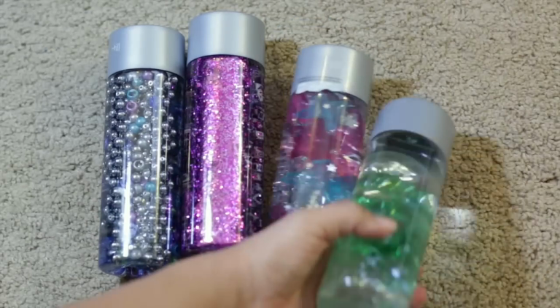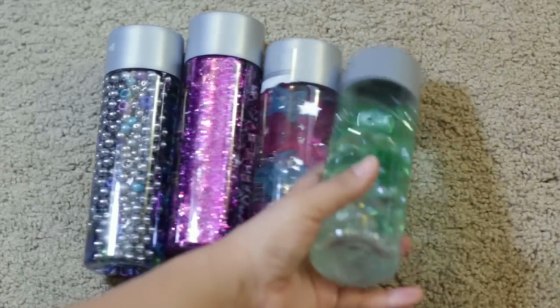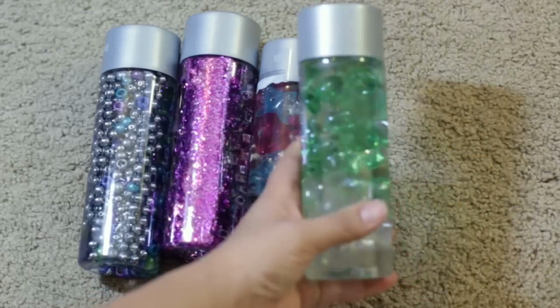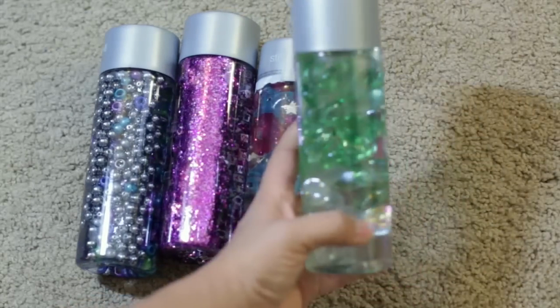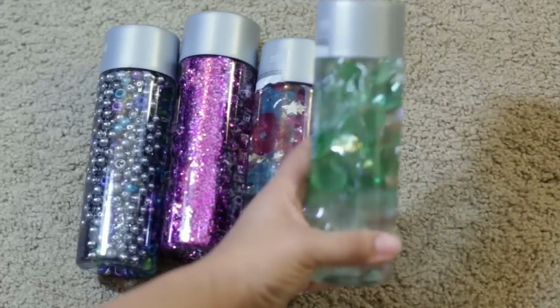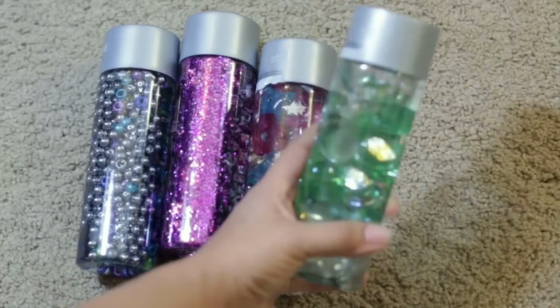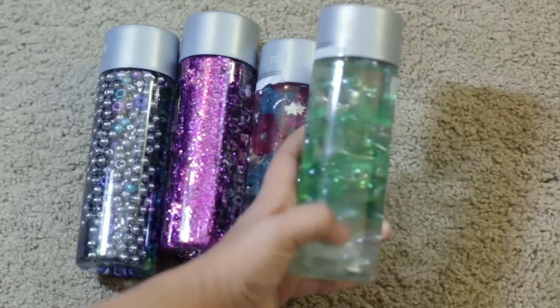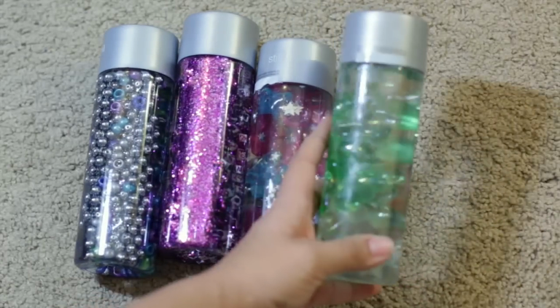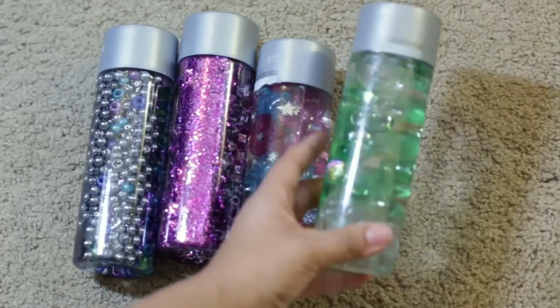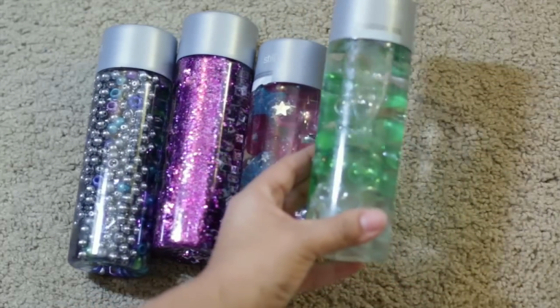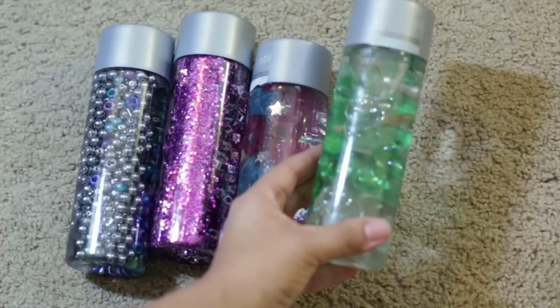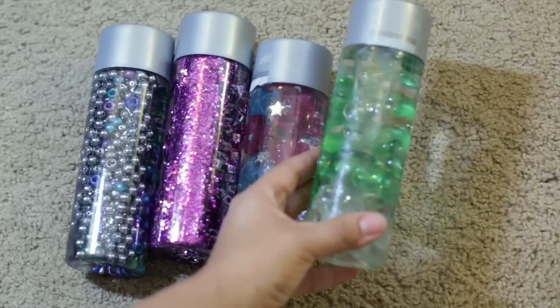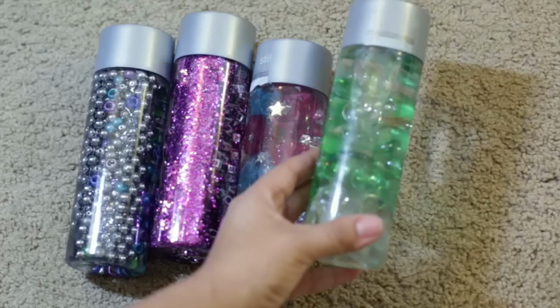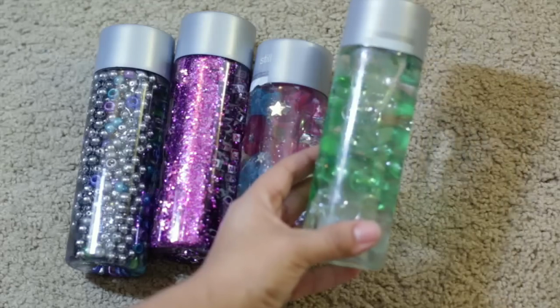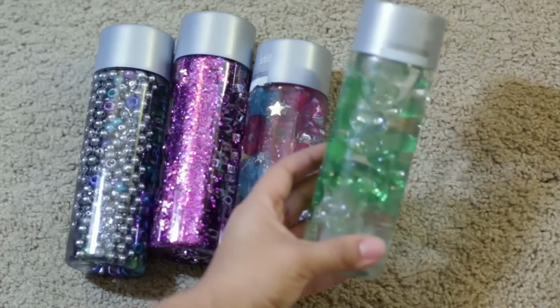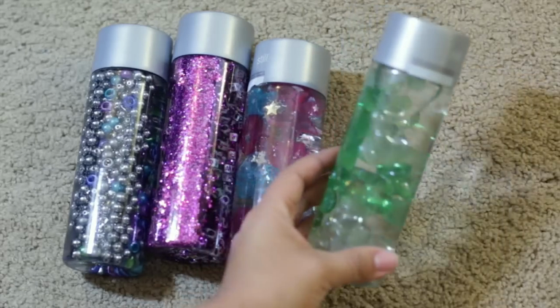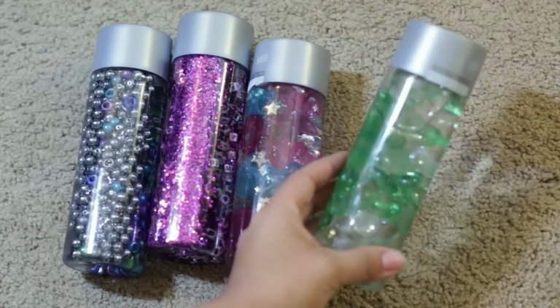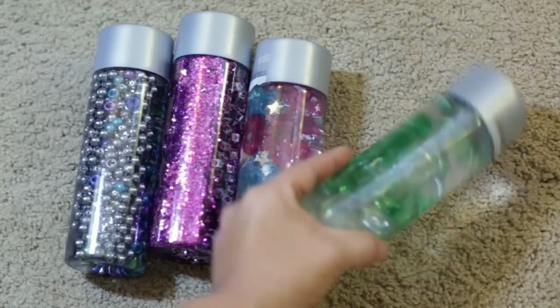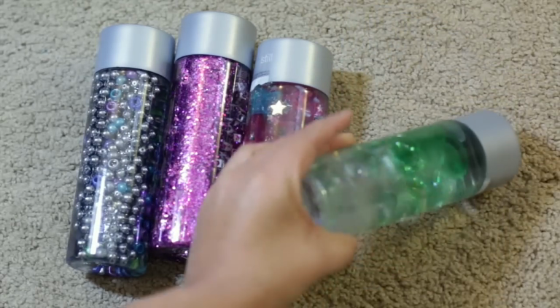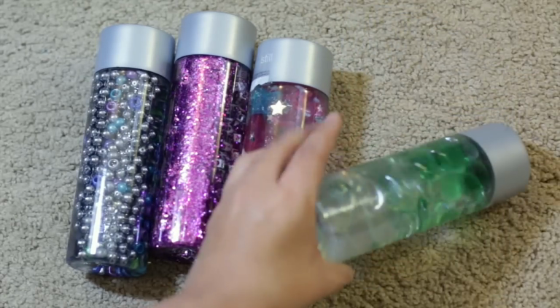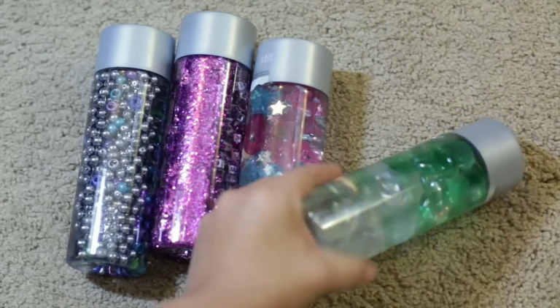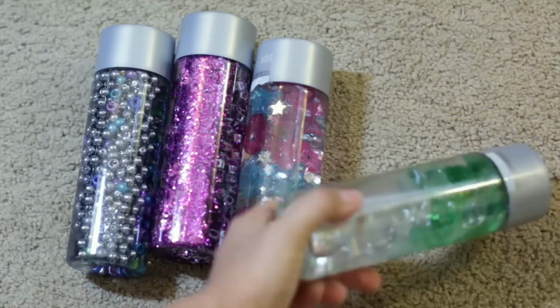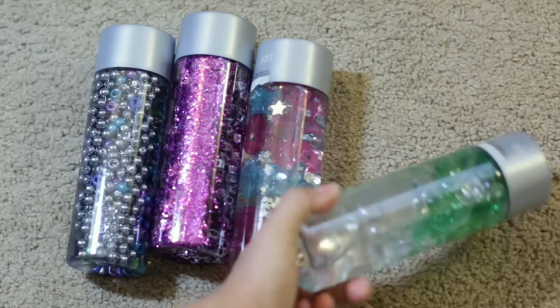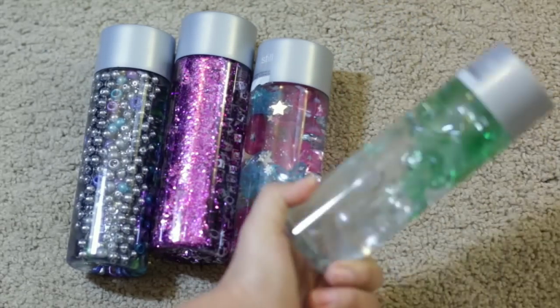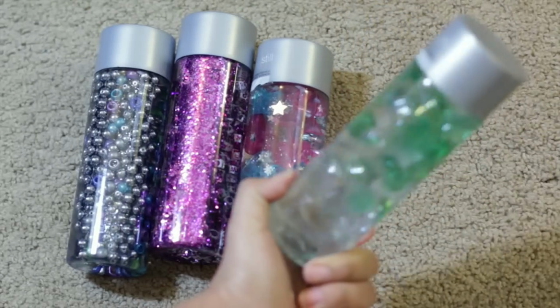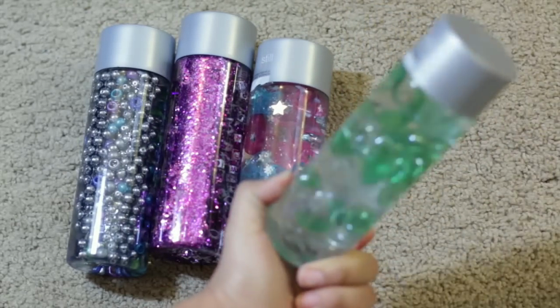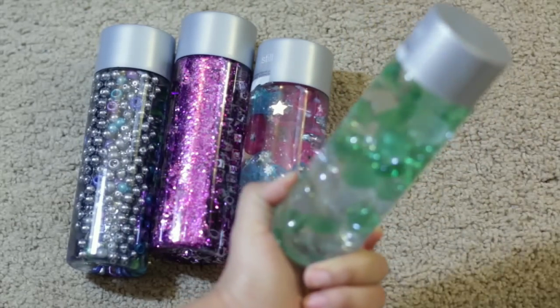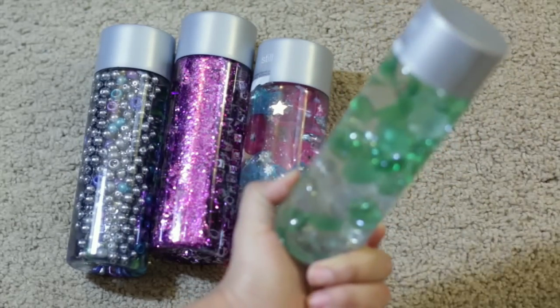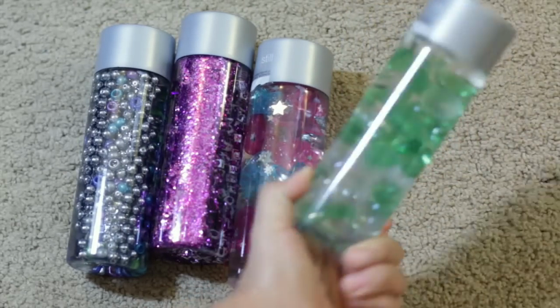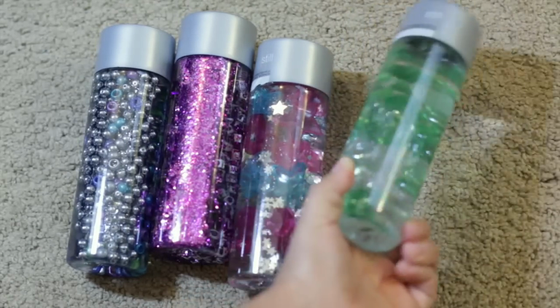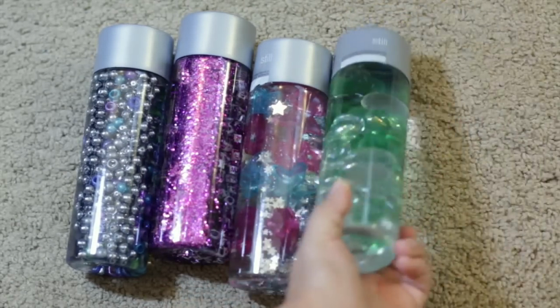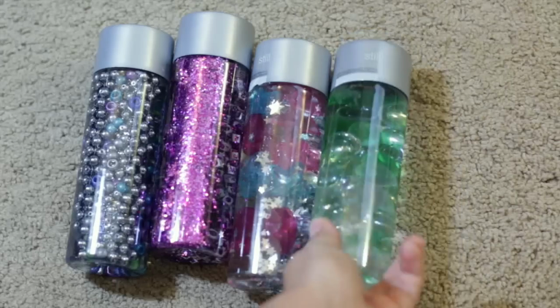This one is just filled with water and inside there are pebble stones from the Dollar Tree — green pebble stones and white pebble stones.